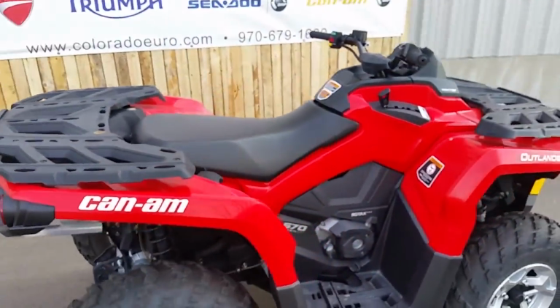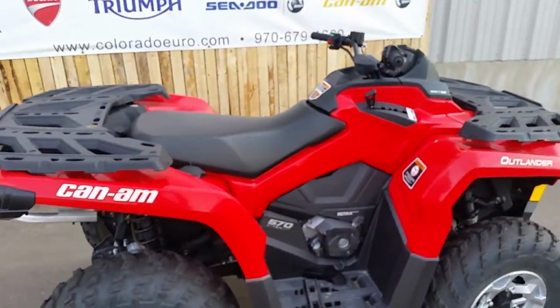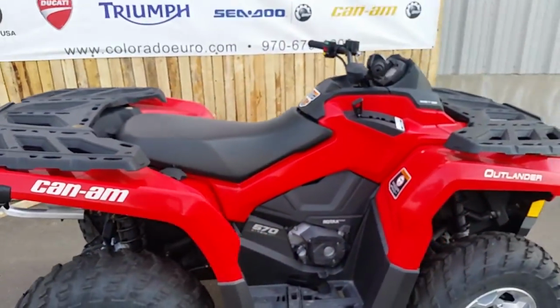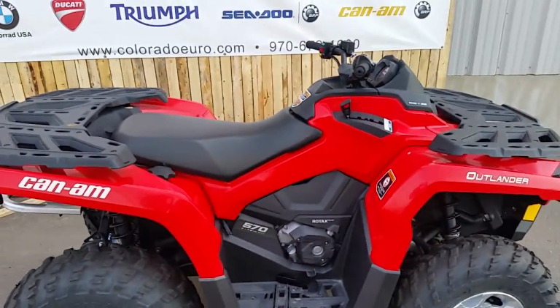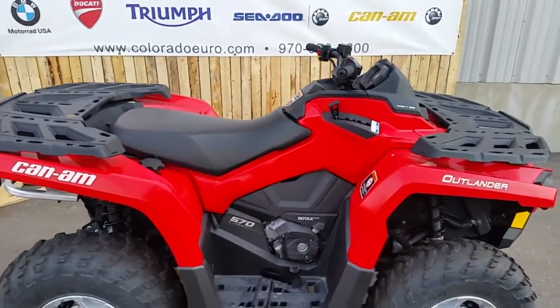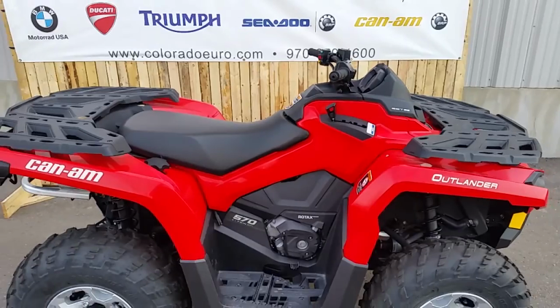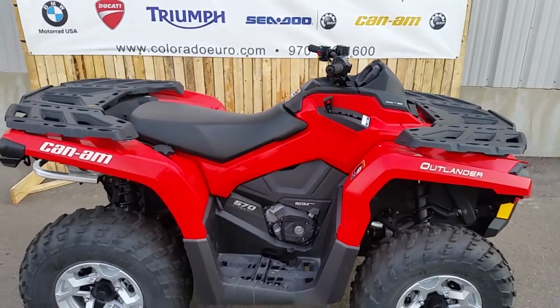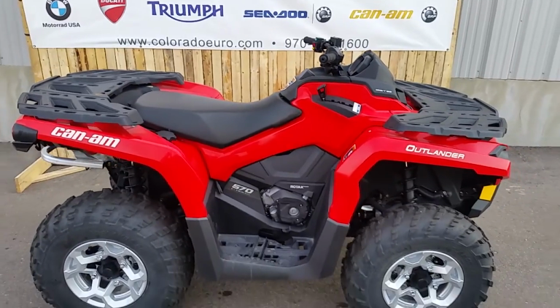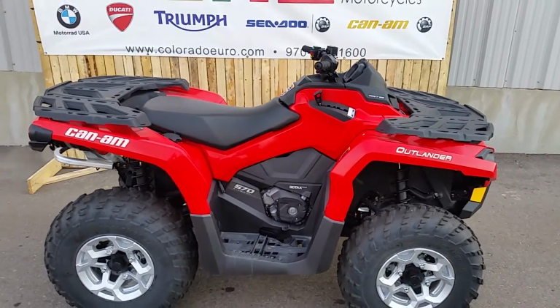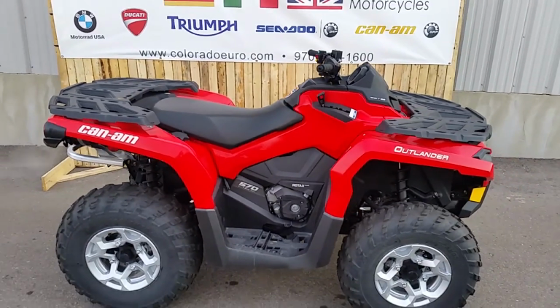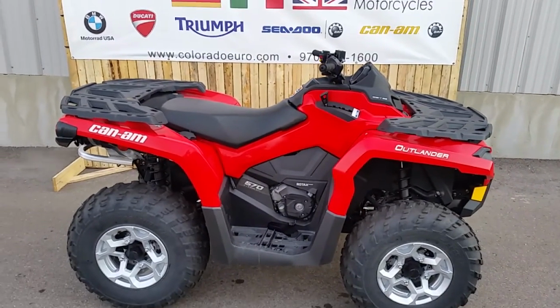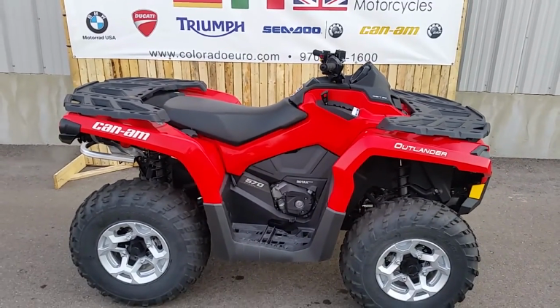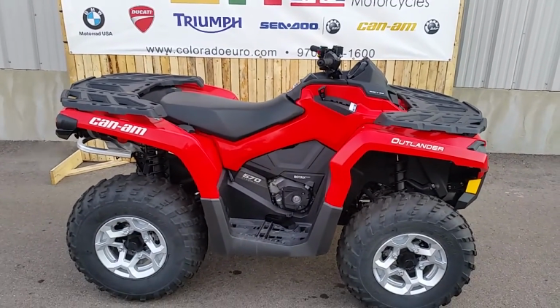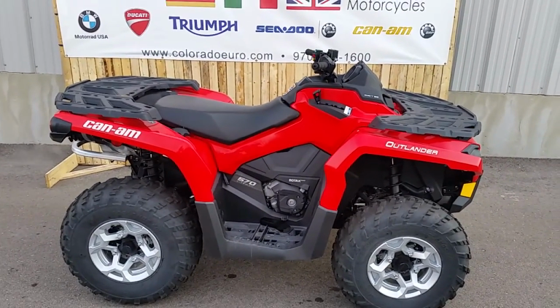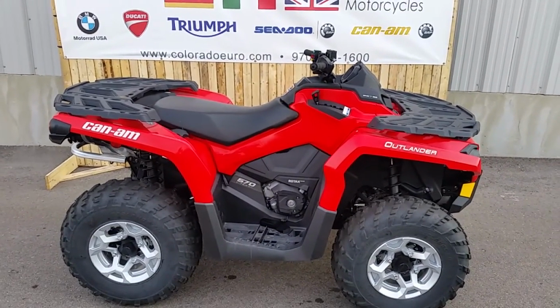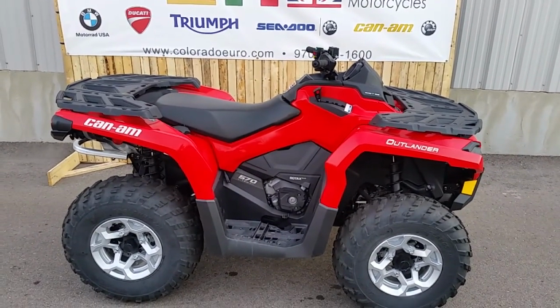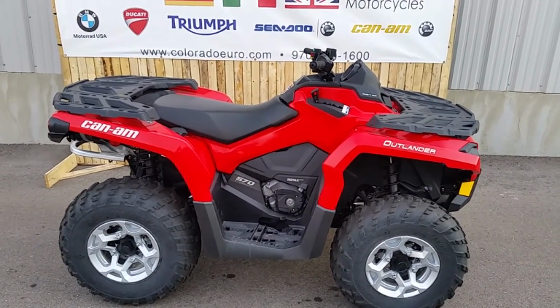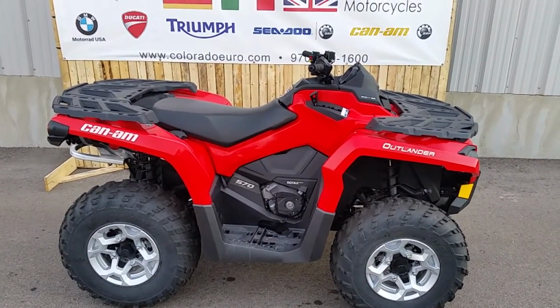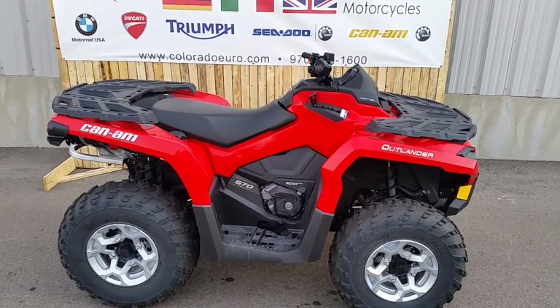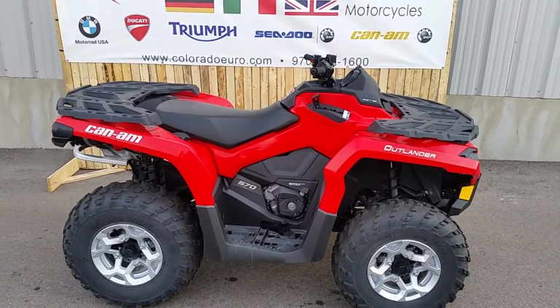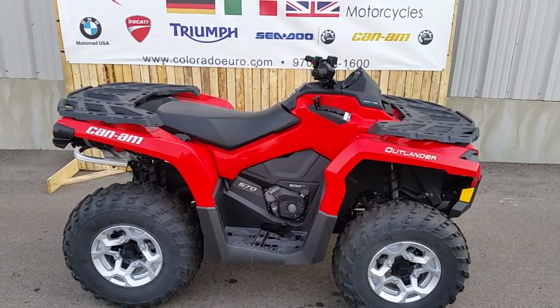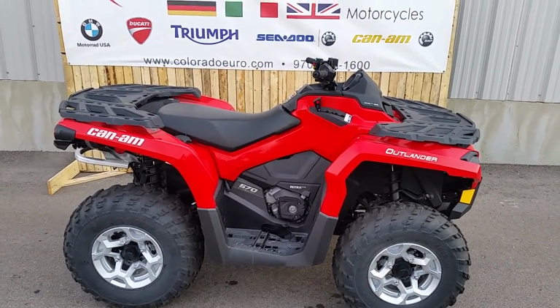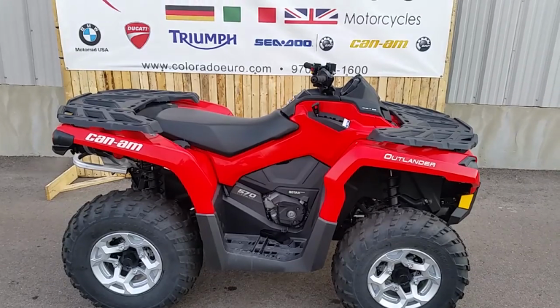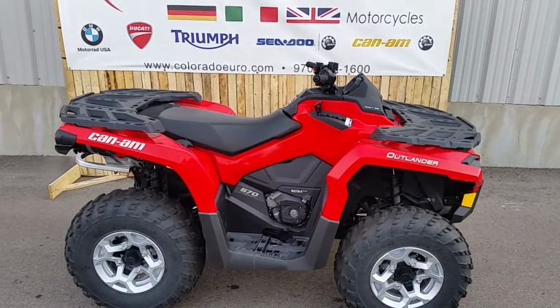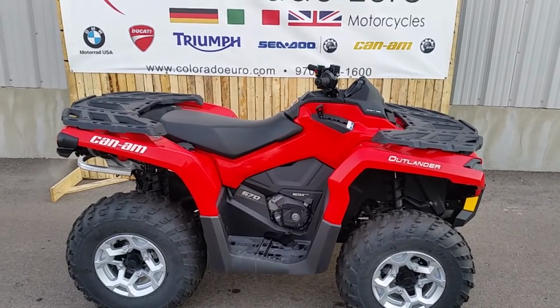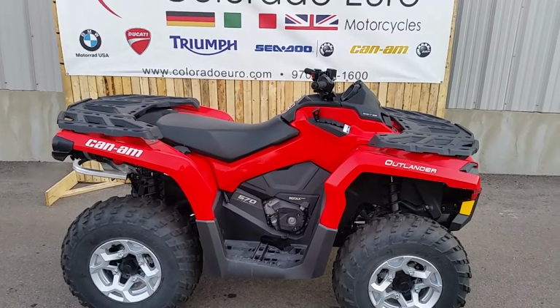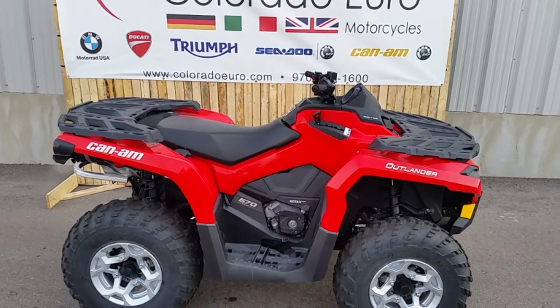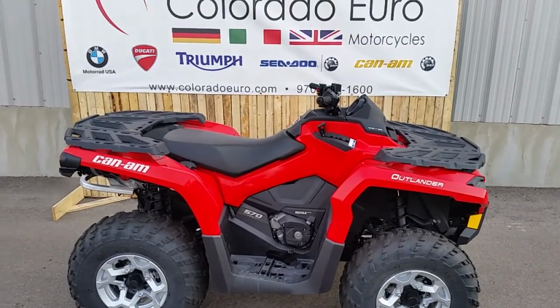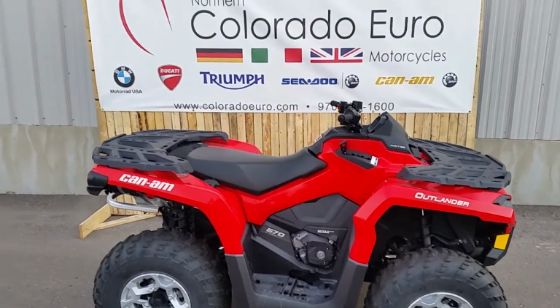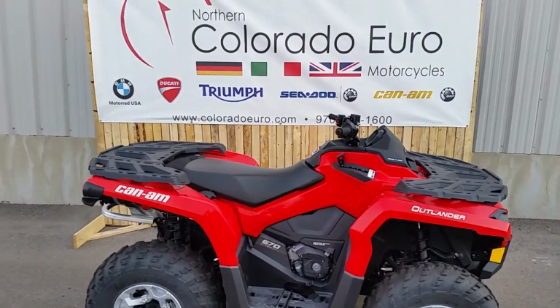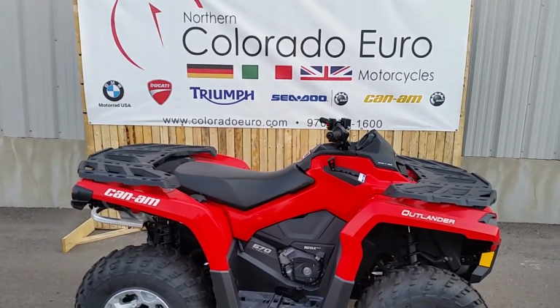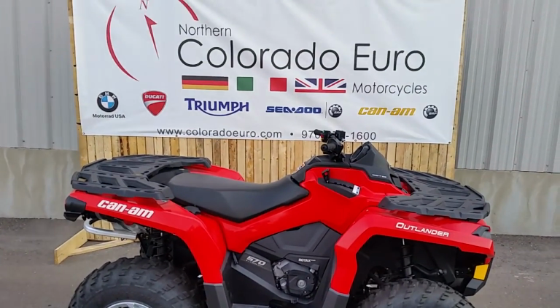You can find out more about this at www.ColoradoEuro.com or you can call our sales team at 970-679-1600.